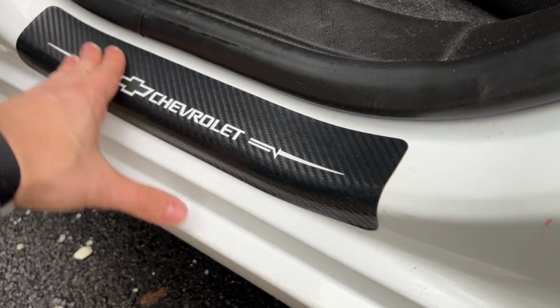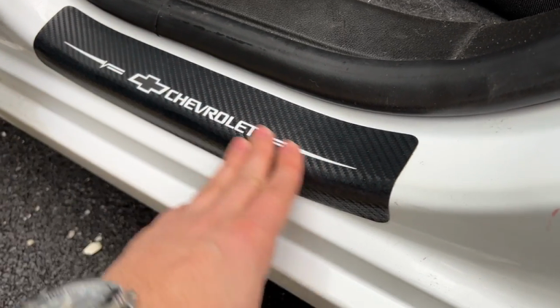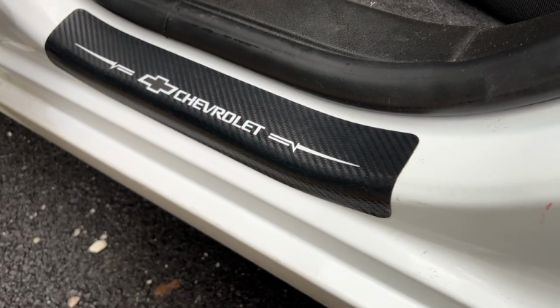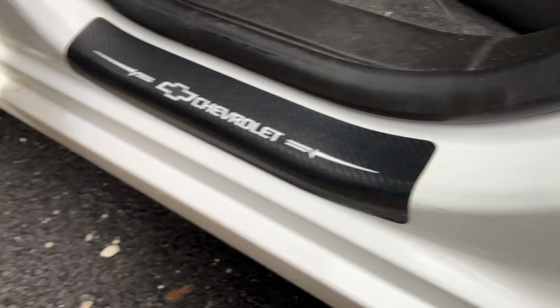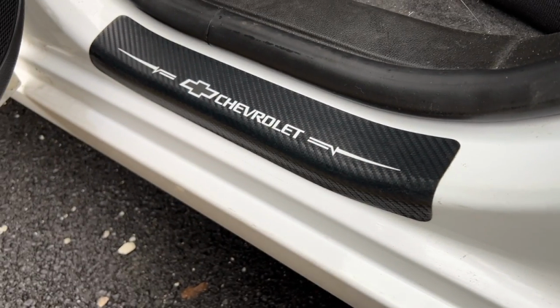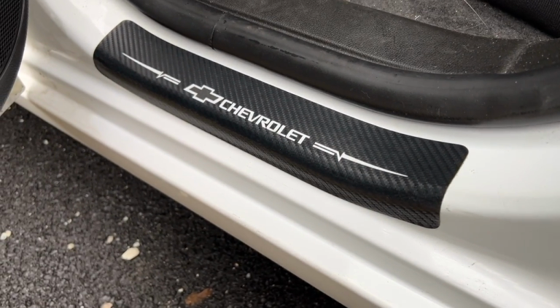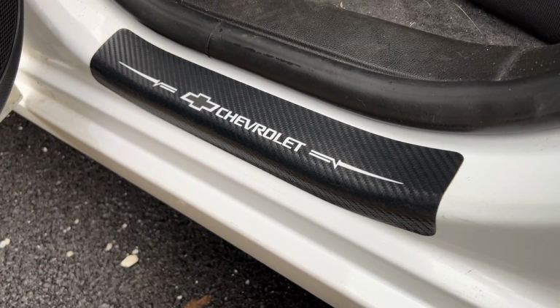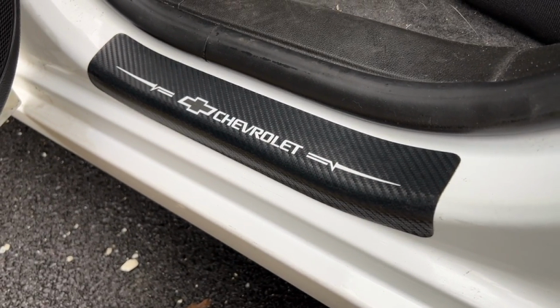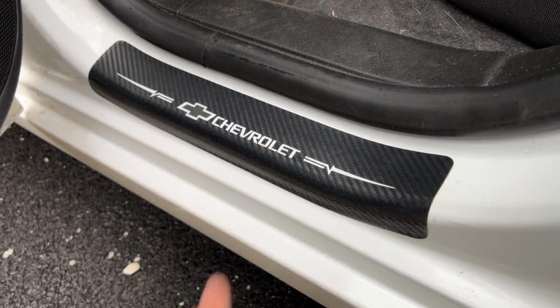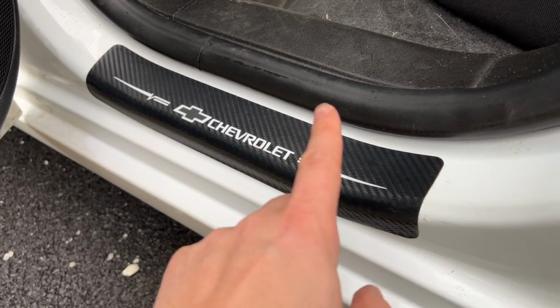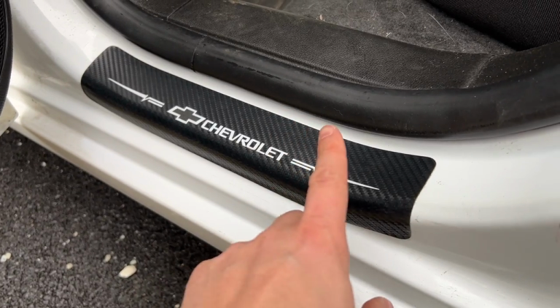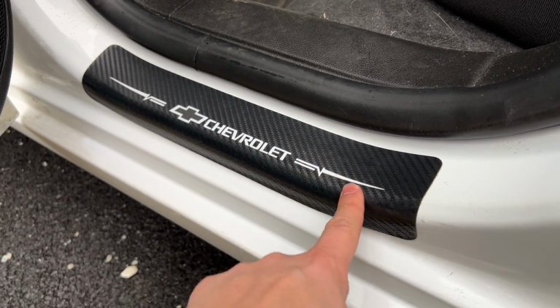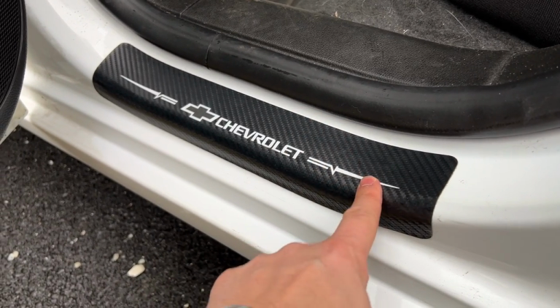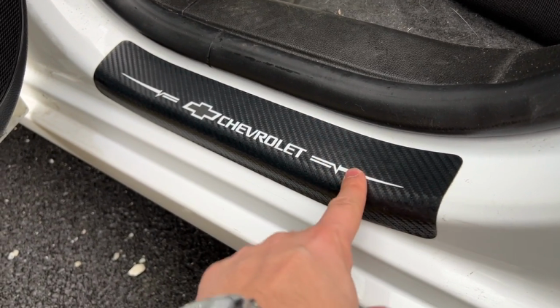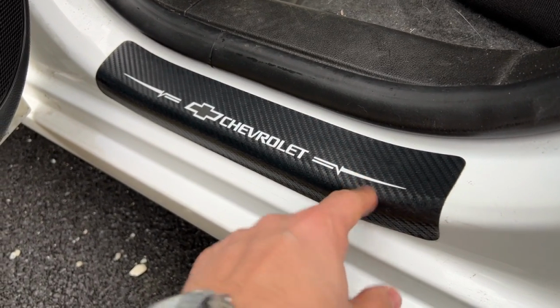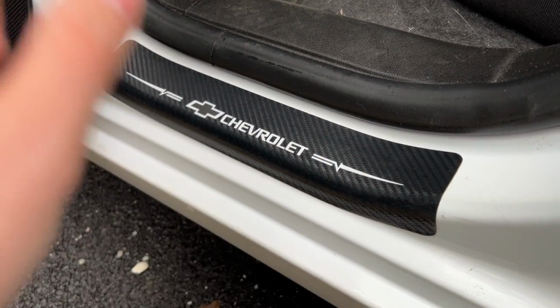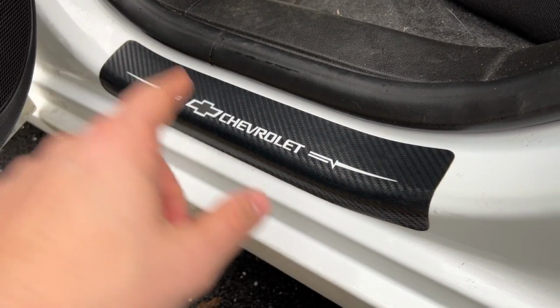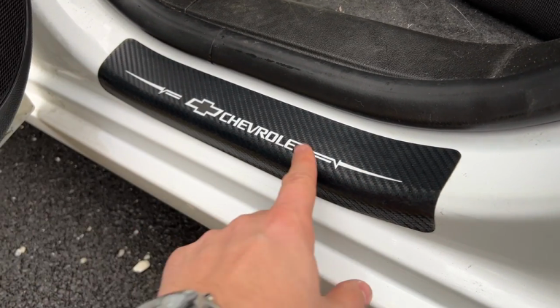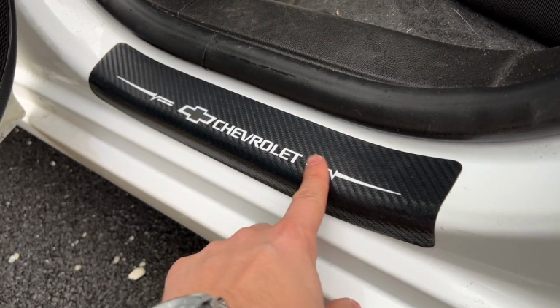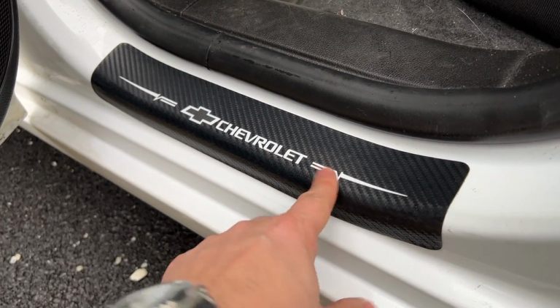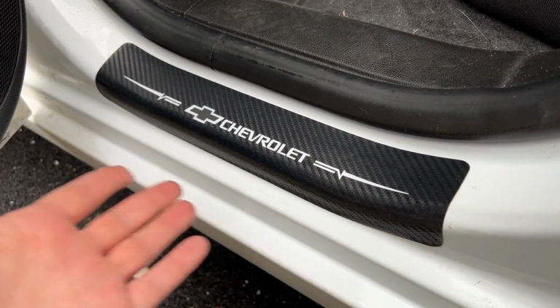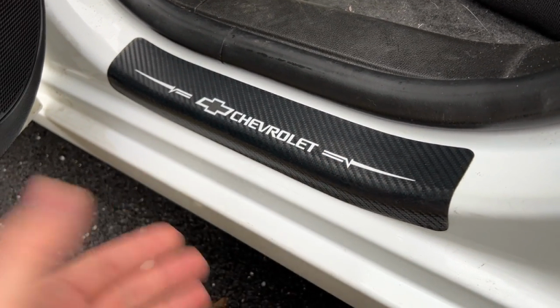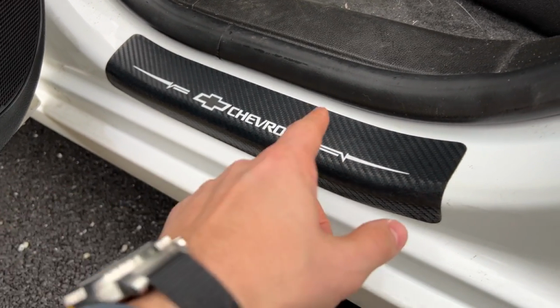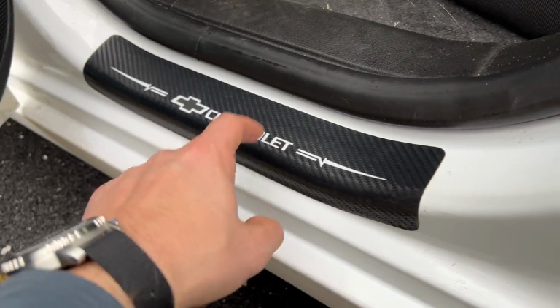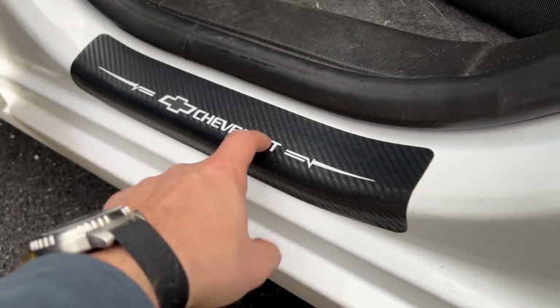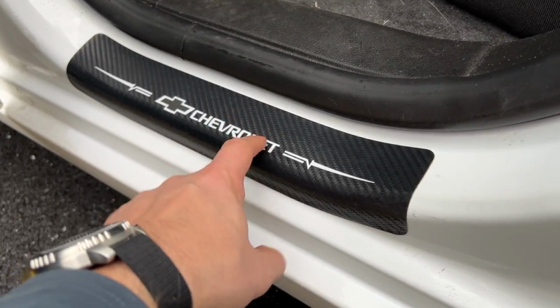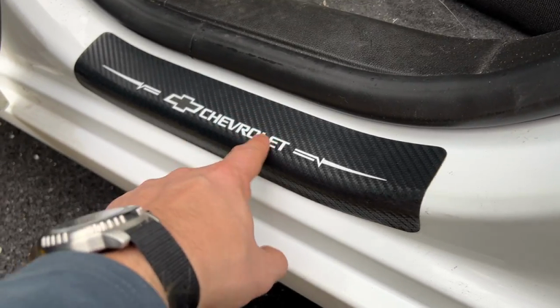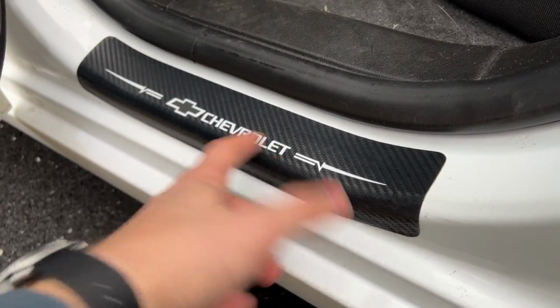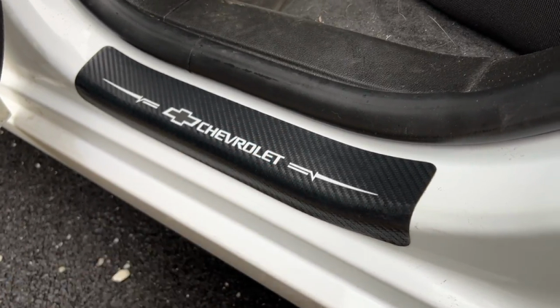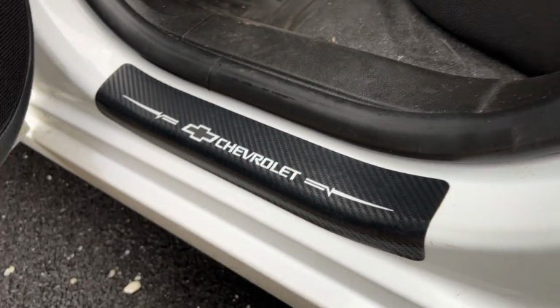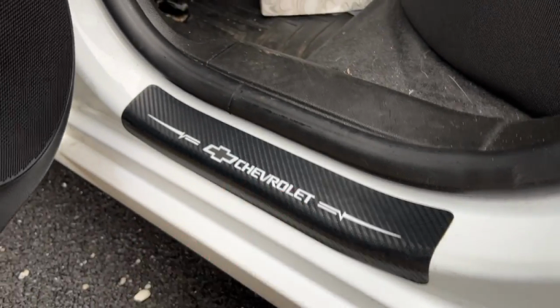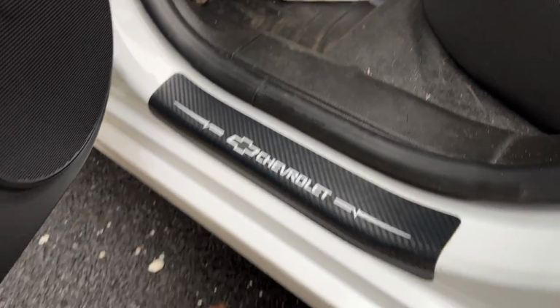Really no scuffs or scratches at all so far. I did have a little bit of a scuff on the passenger side one — it was from my girlfriend's heel that actually dug in there, like high heels. So just be aware of that.